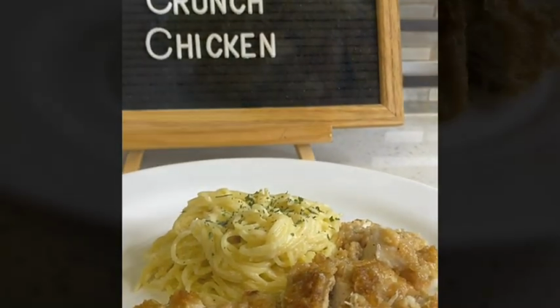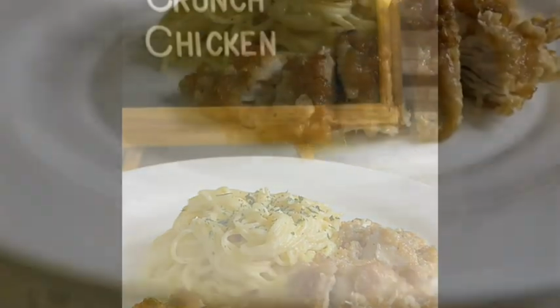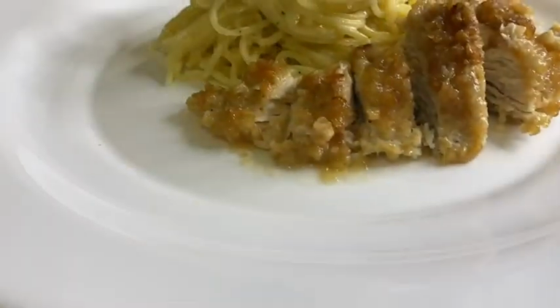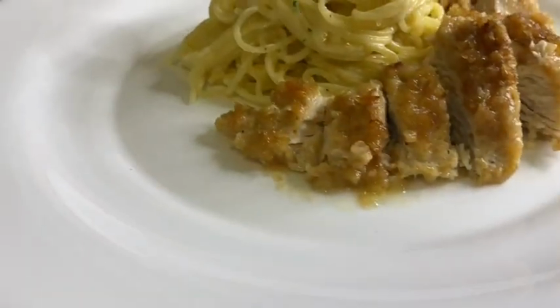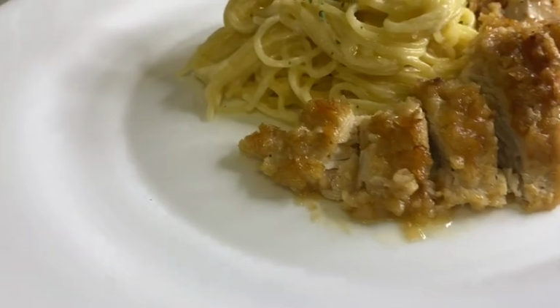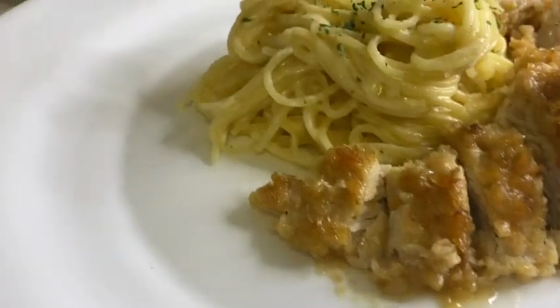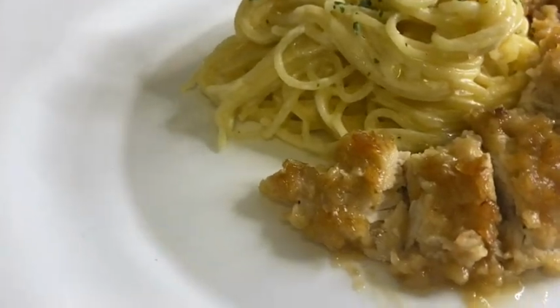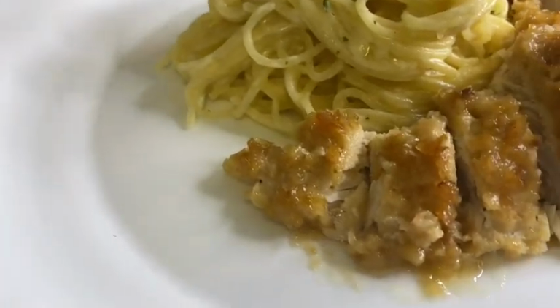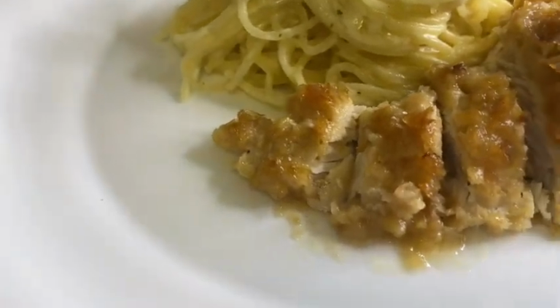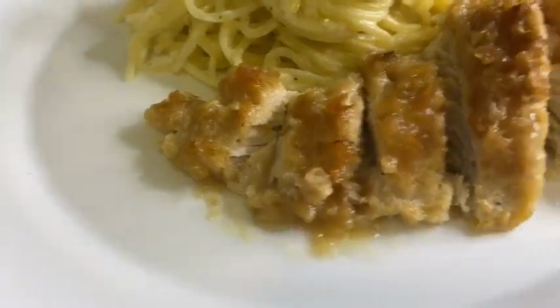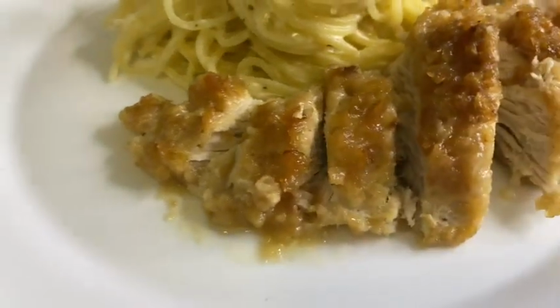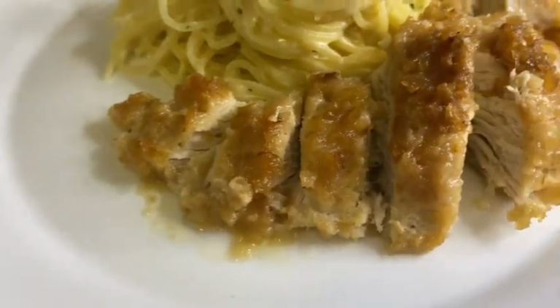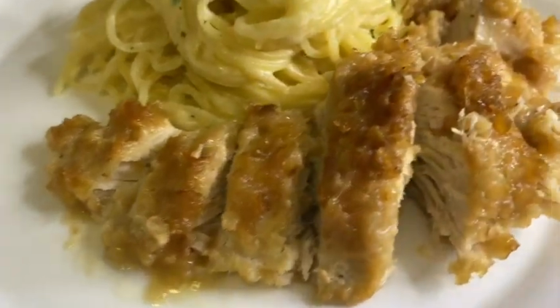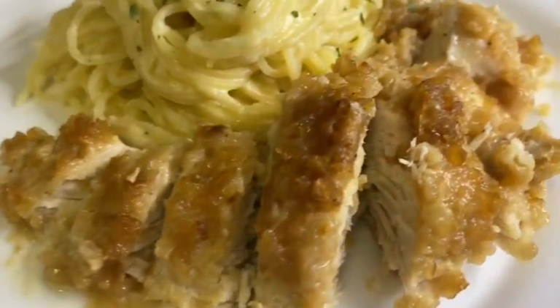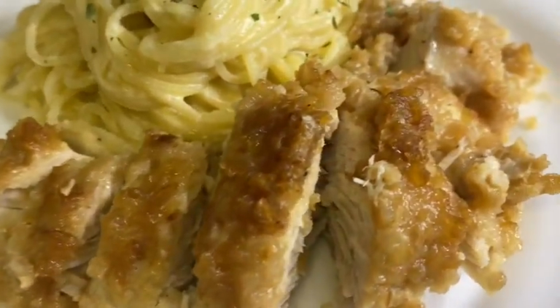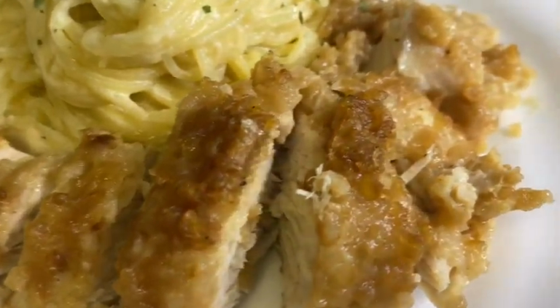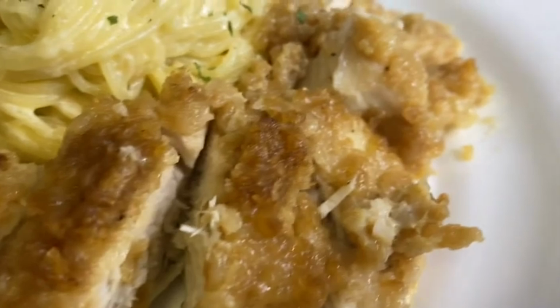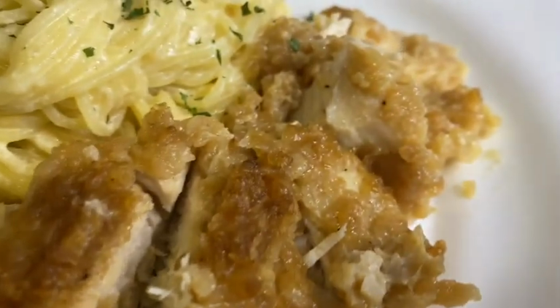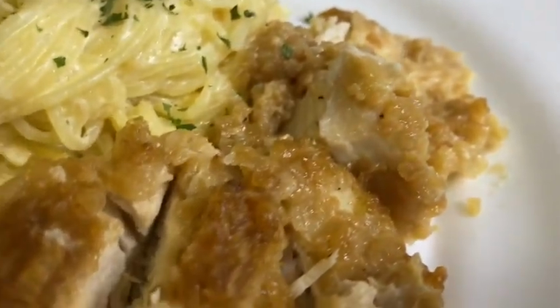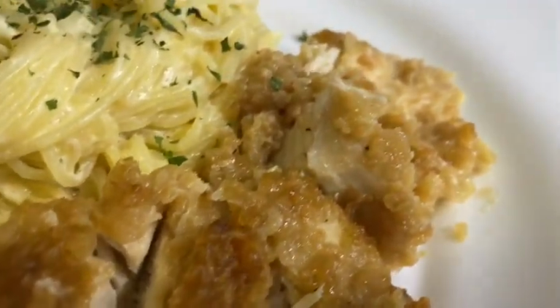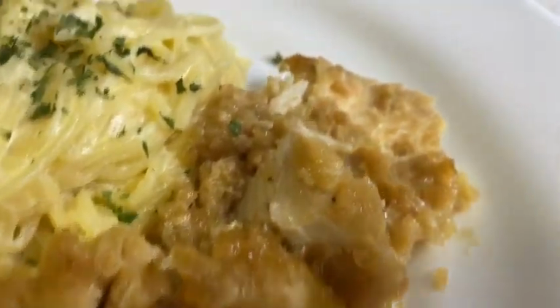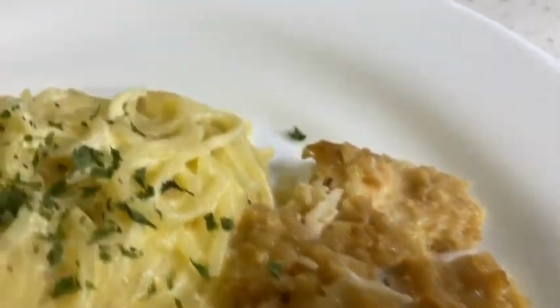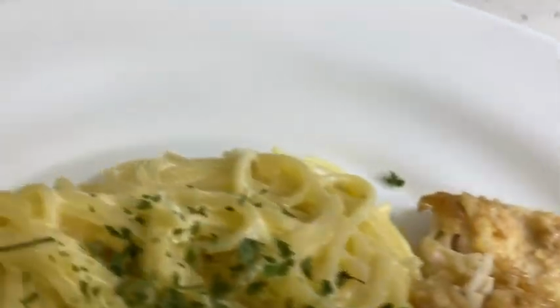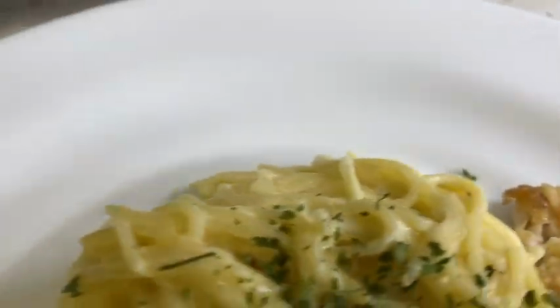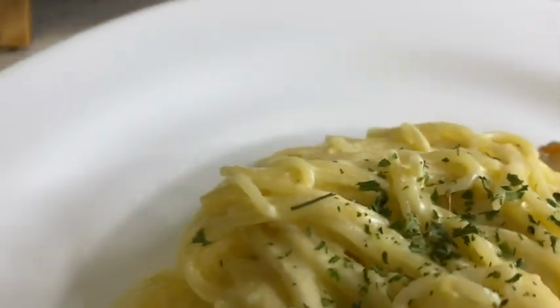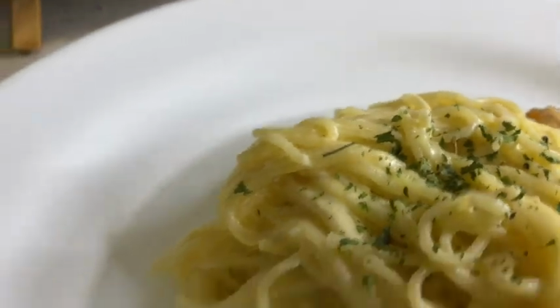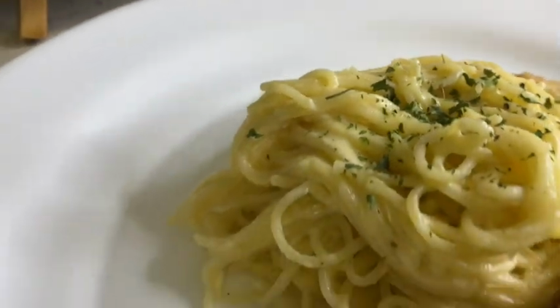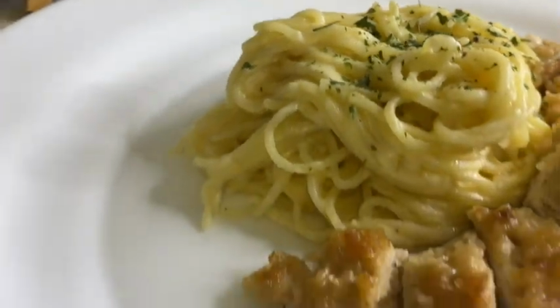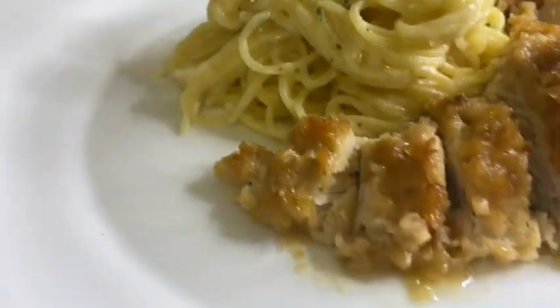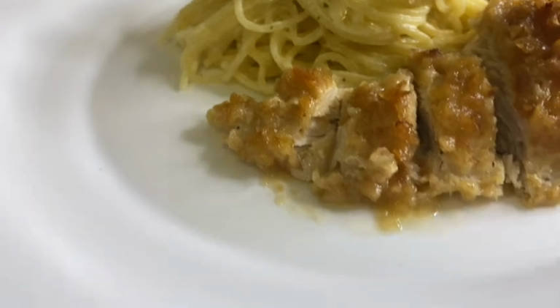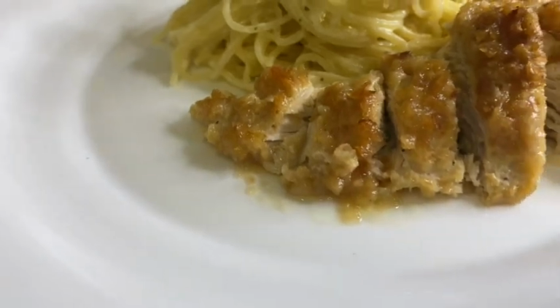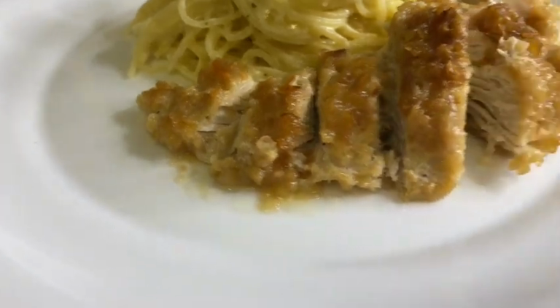If you enjoyed yourself with me today and if you like how I do what I do in my kitchen, subscribe to my channel. Don't just watch me — subscribe and share my channel with your family and your friends. Until next time, bye!